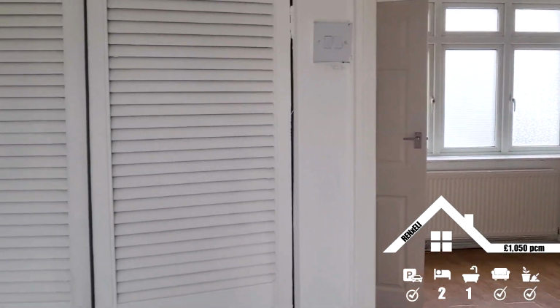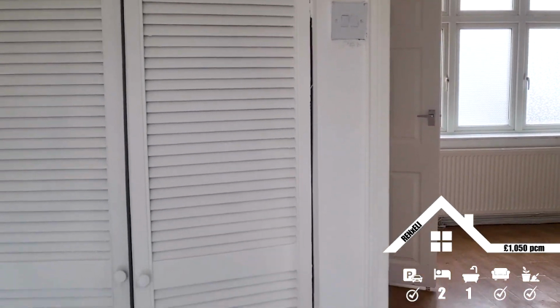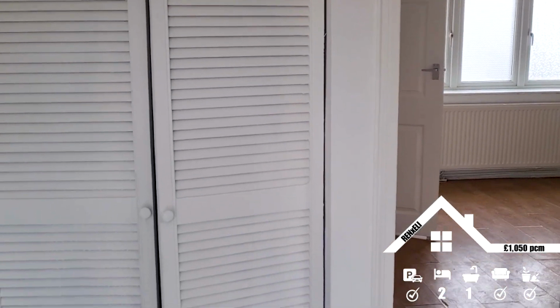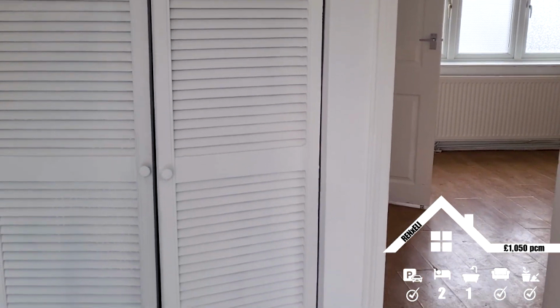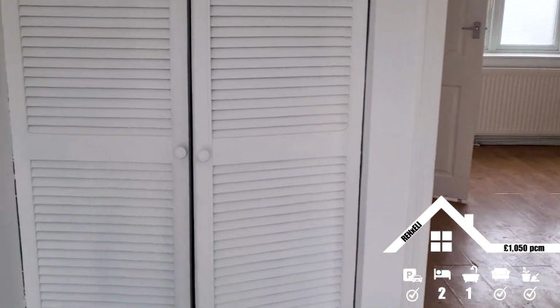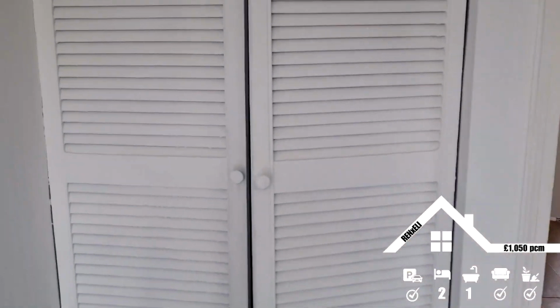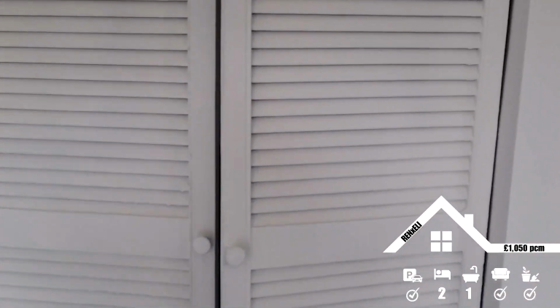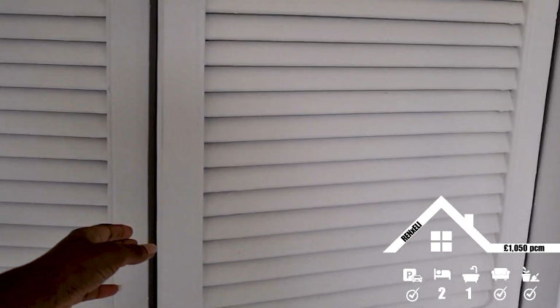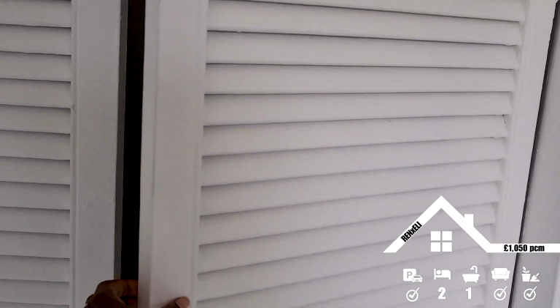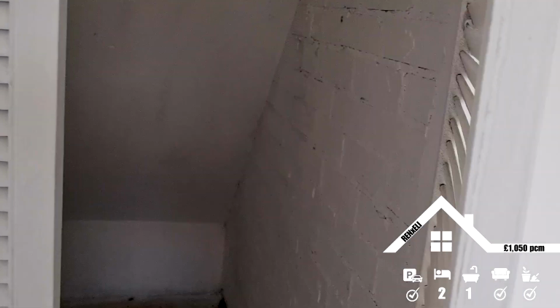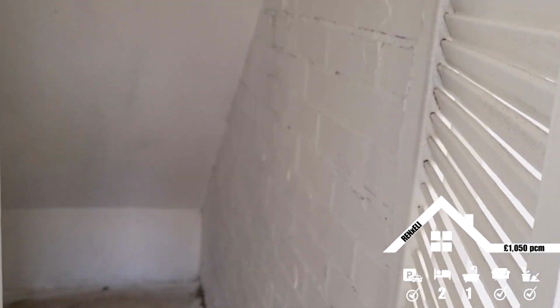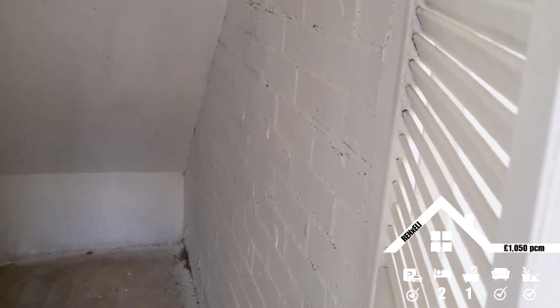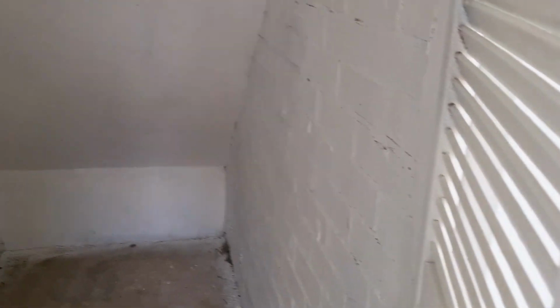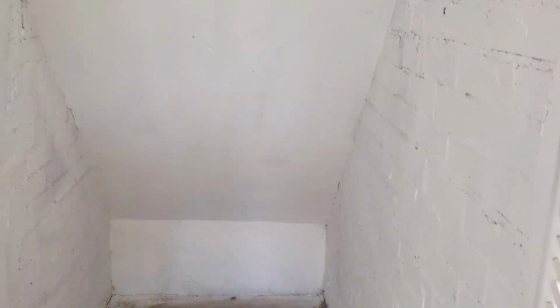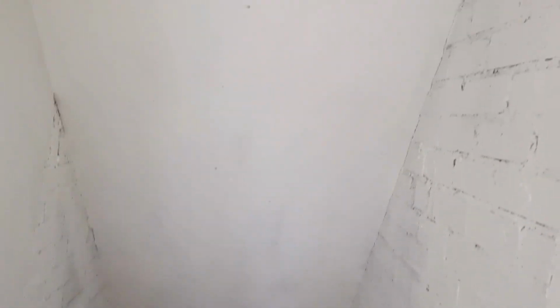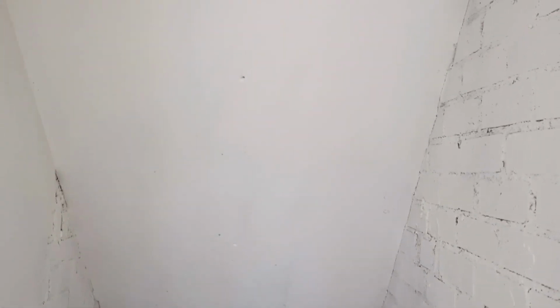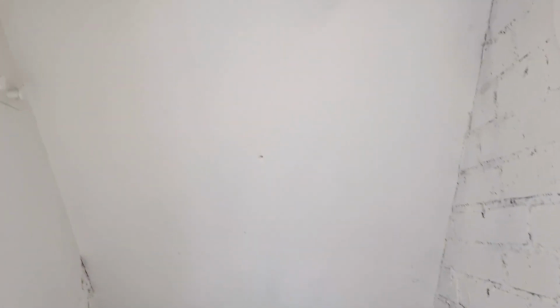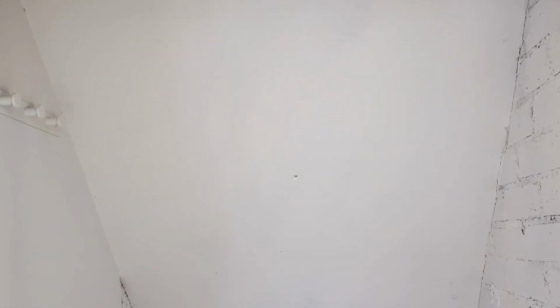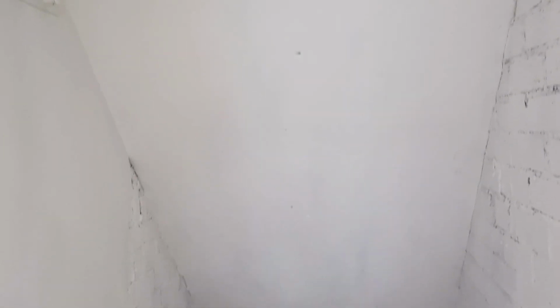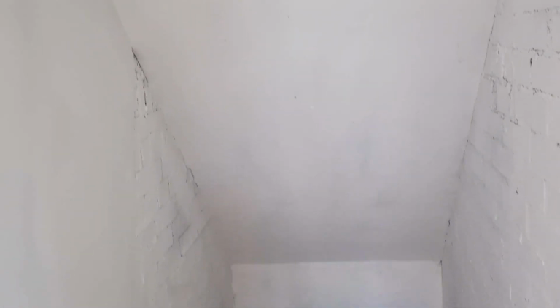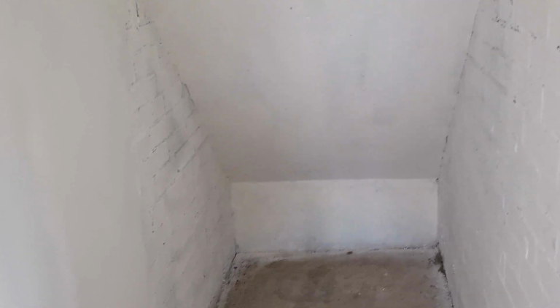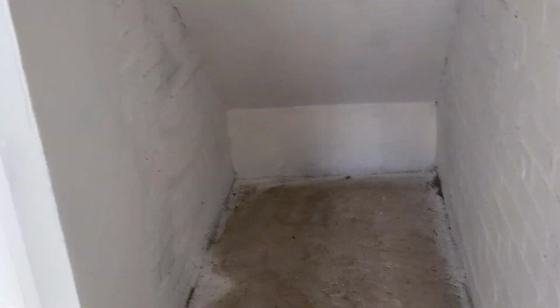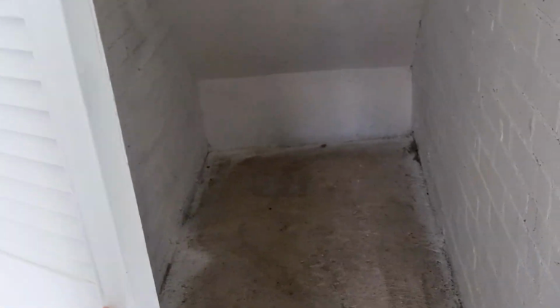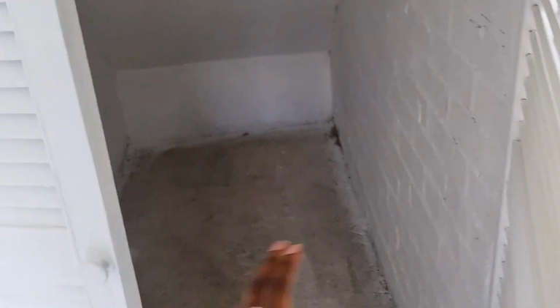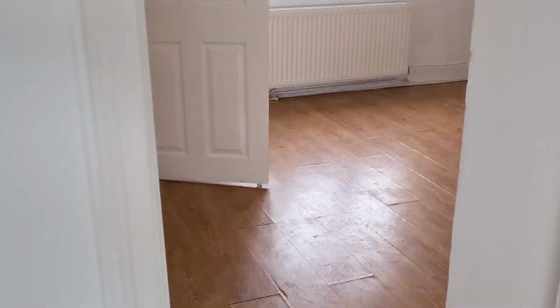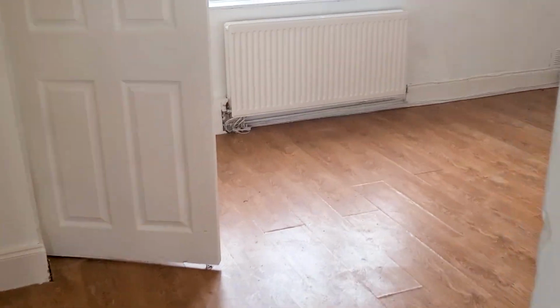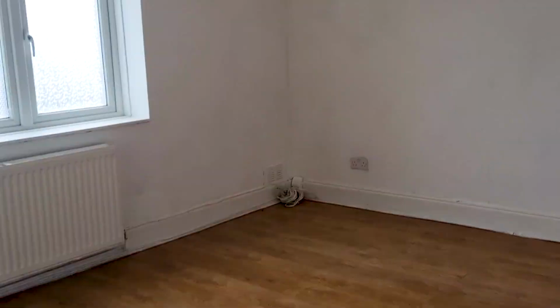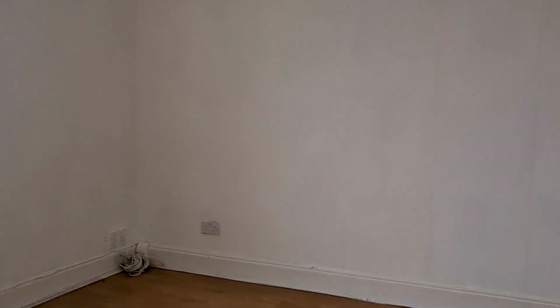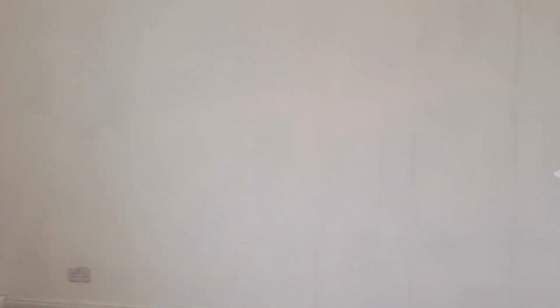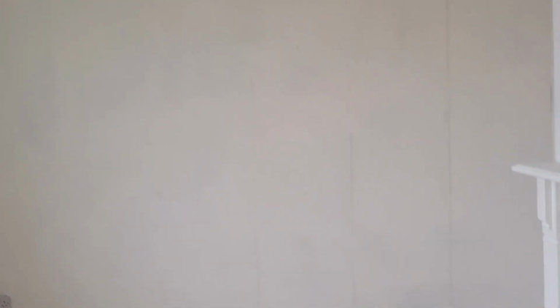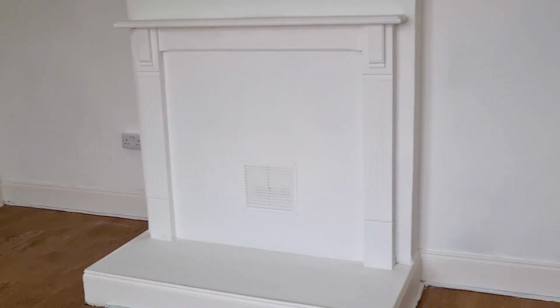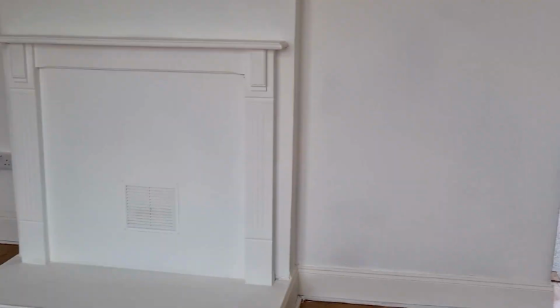I was looking at this property — £1050 a month. We actually came about this property because the person said, 'Look, I've got another property, you can come and have a look at it.' So we drove there, and this is what he showed us.